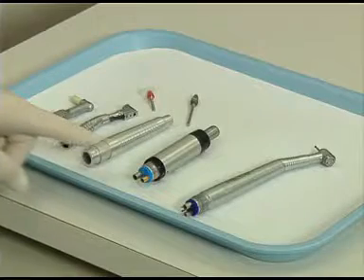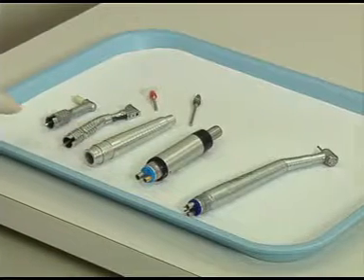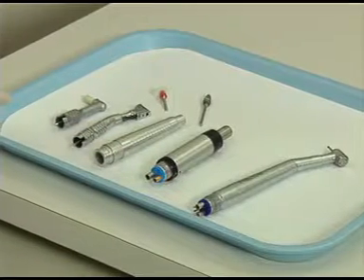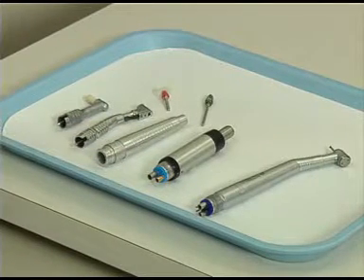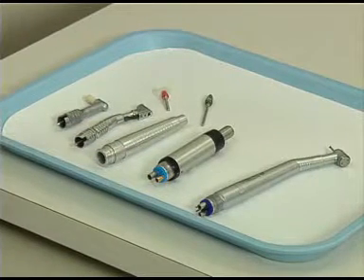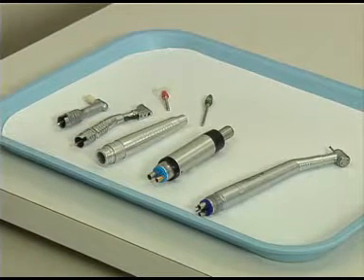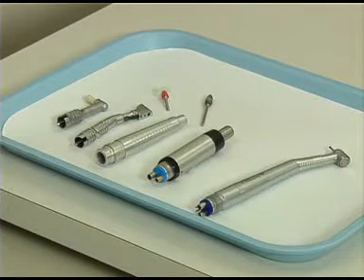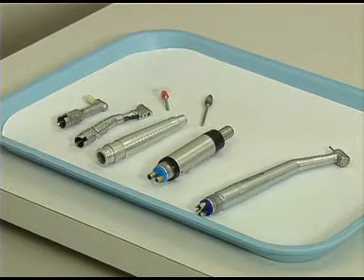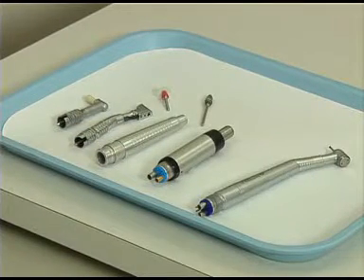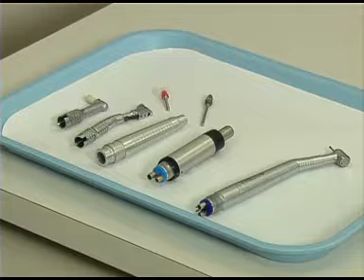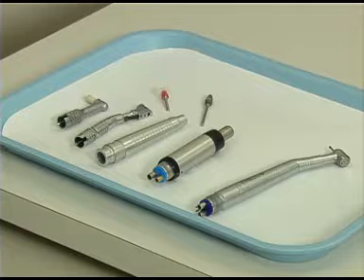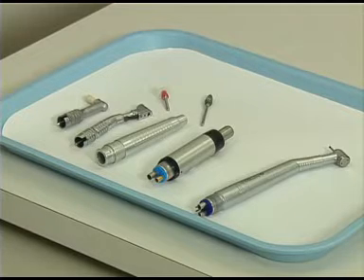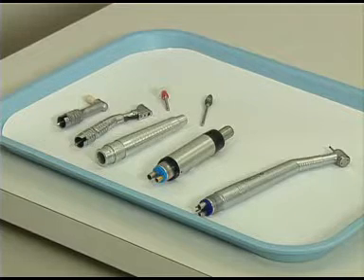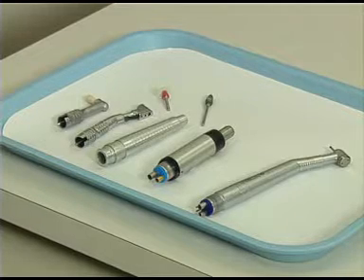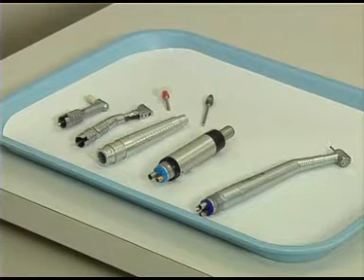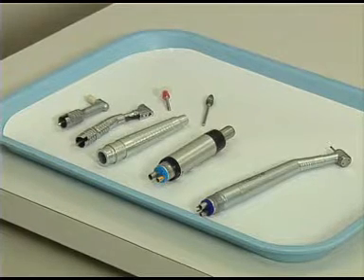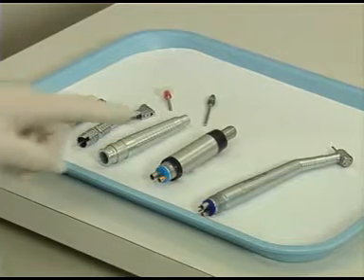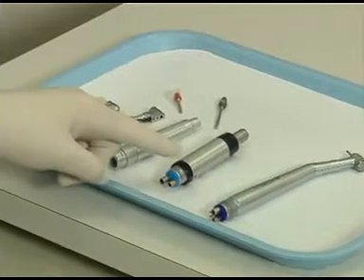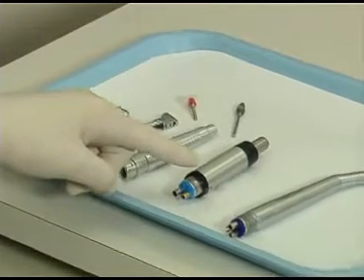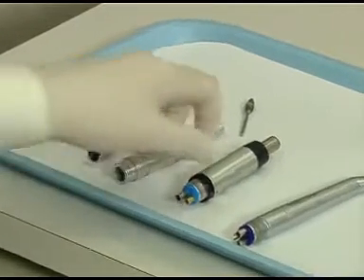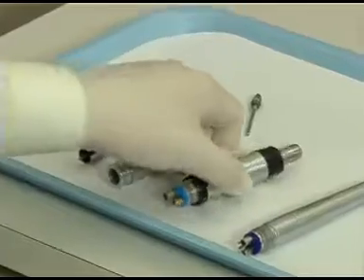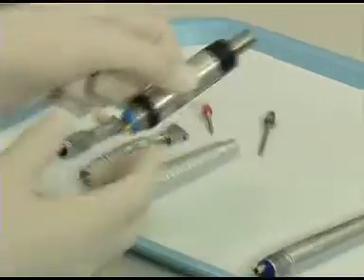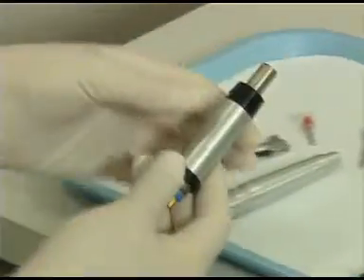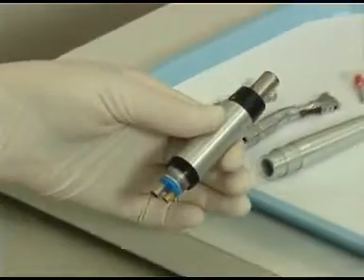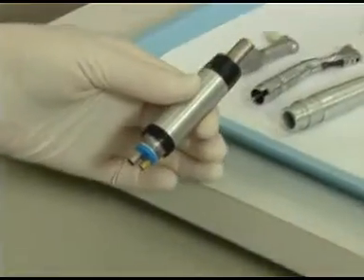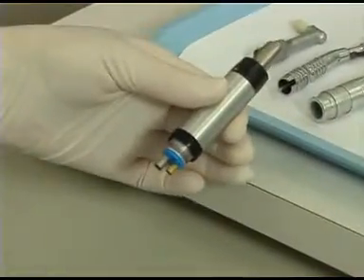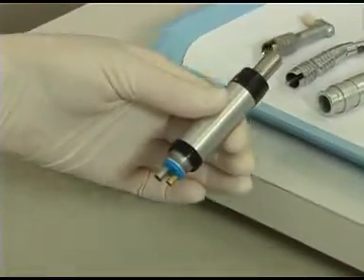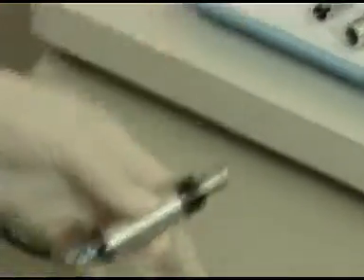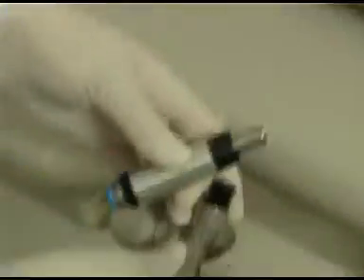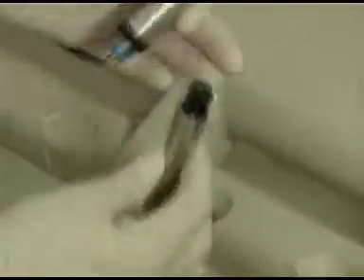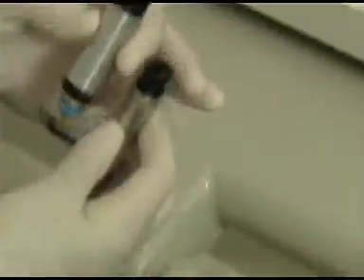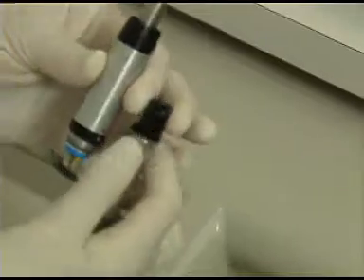To begin, identify the low-speed handpiece motor base and then attach it to the dental unit. Make sure that the receptors are aligned properly and make sure that they are screwed on tight.